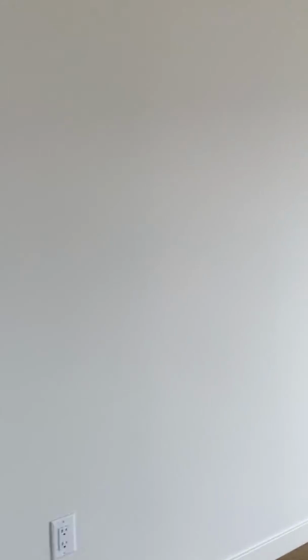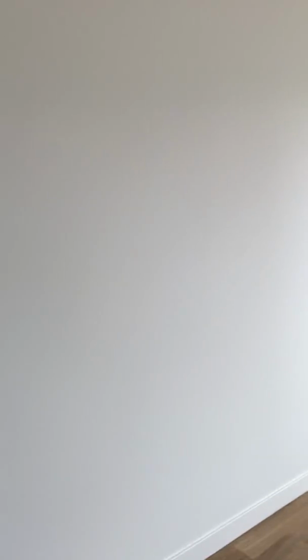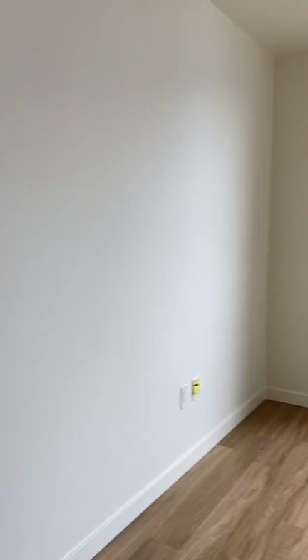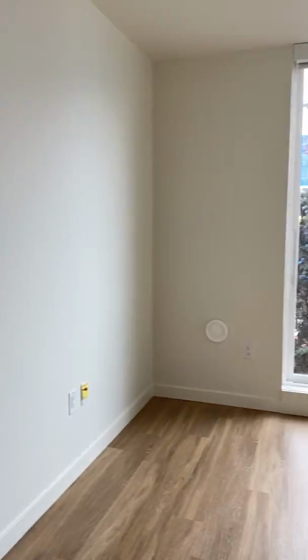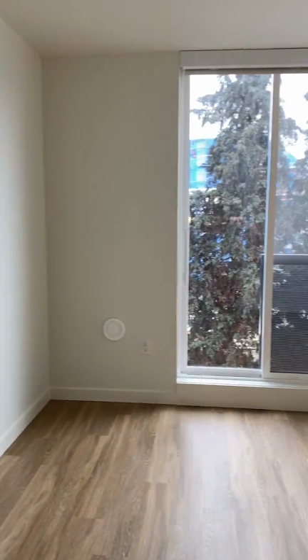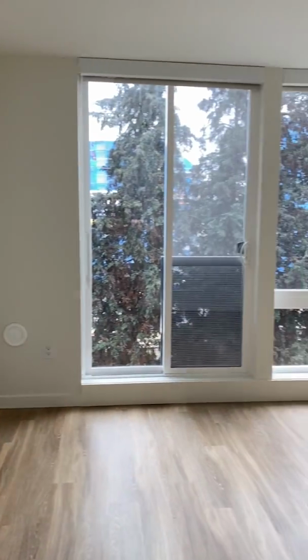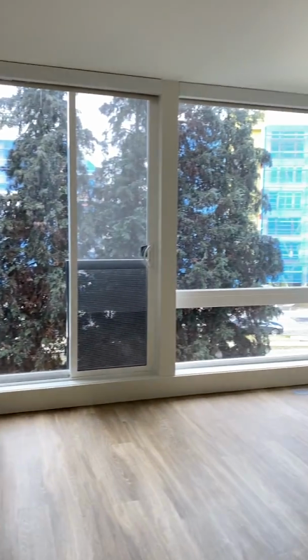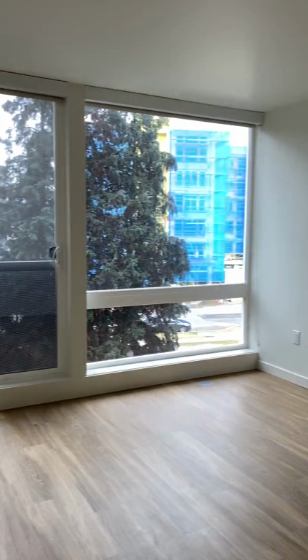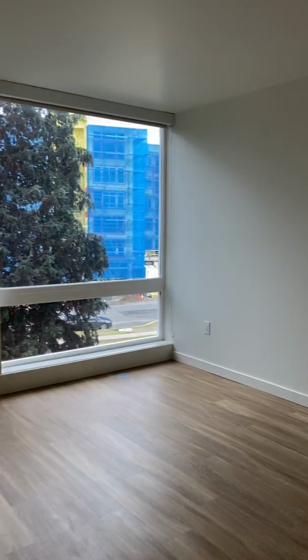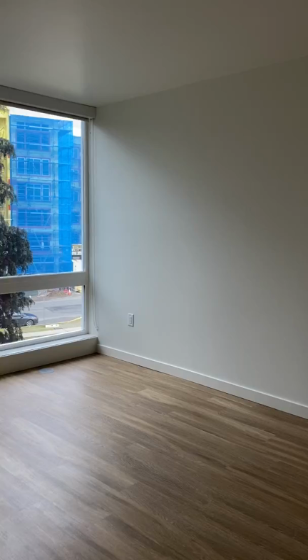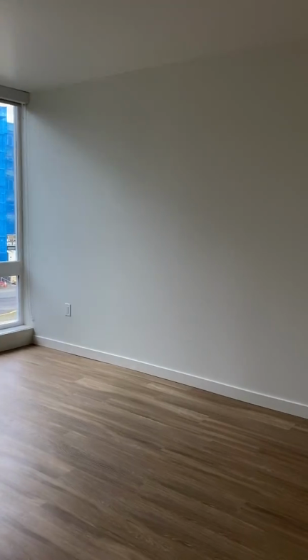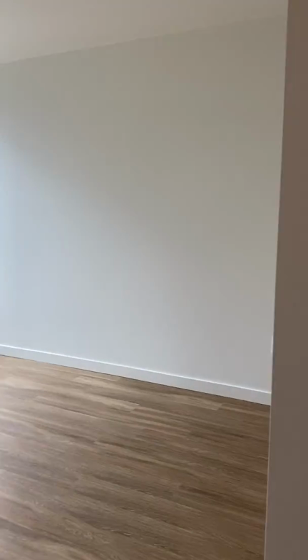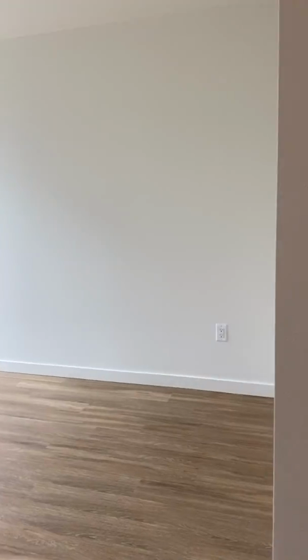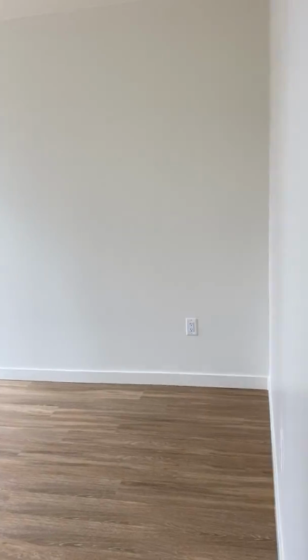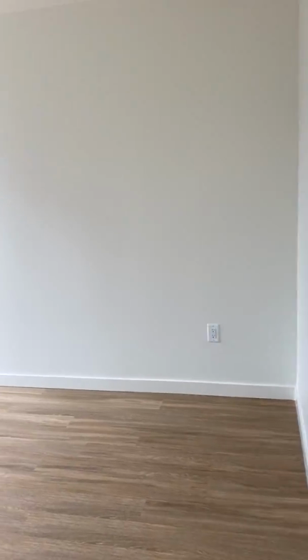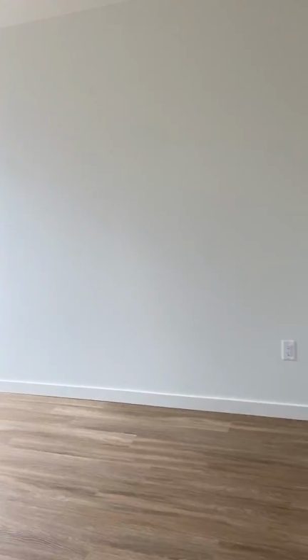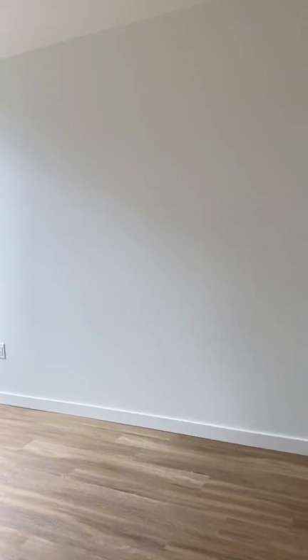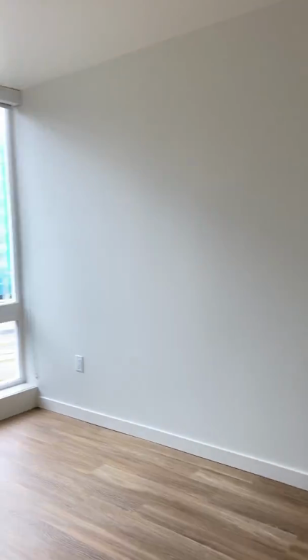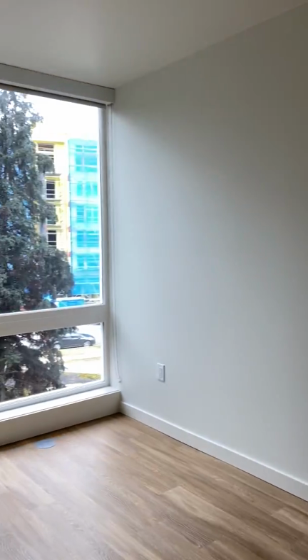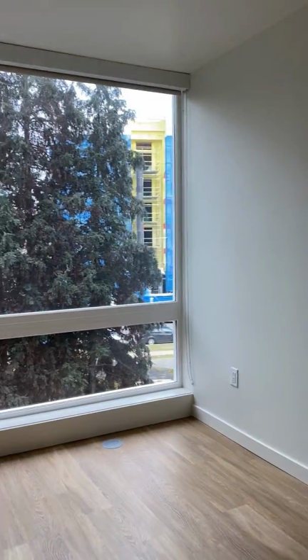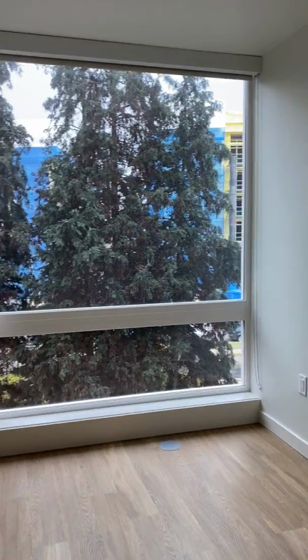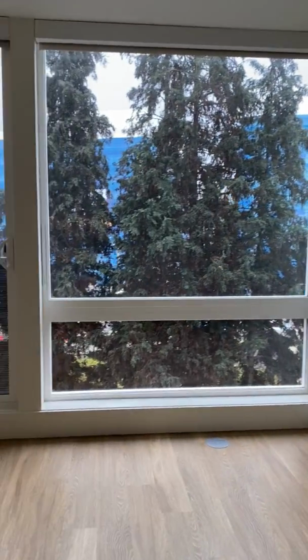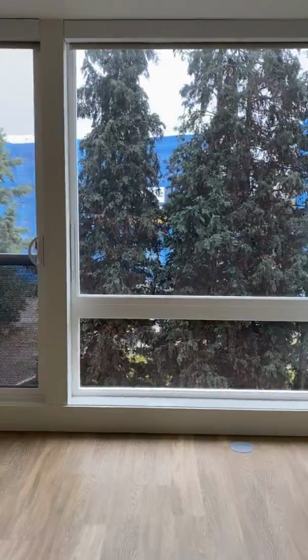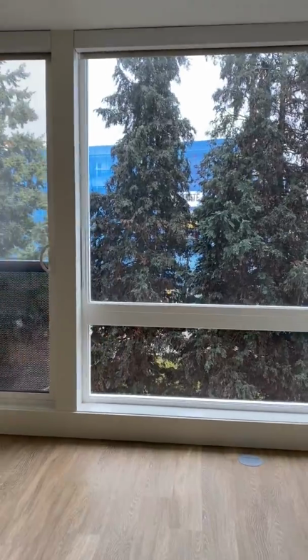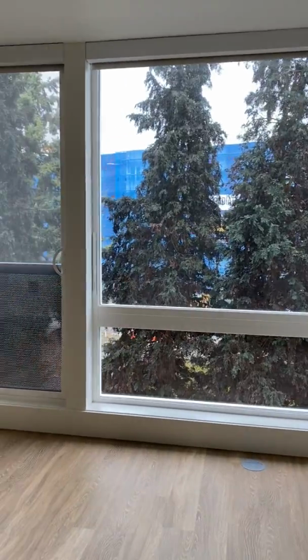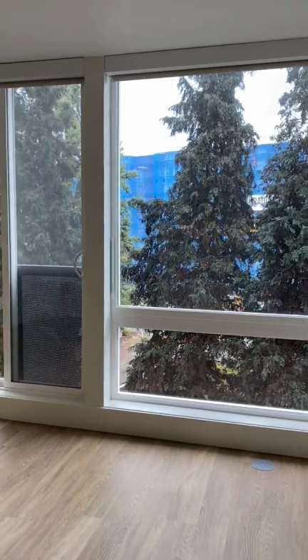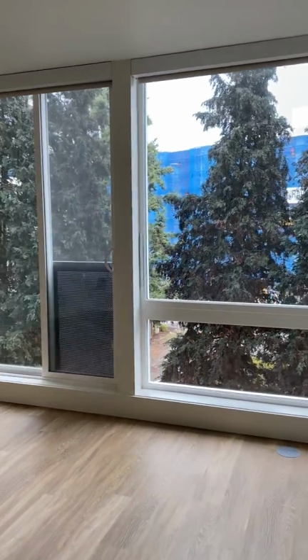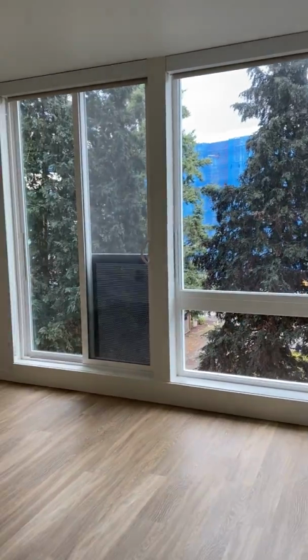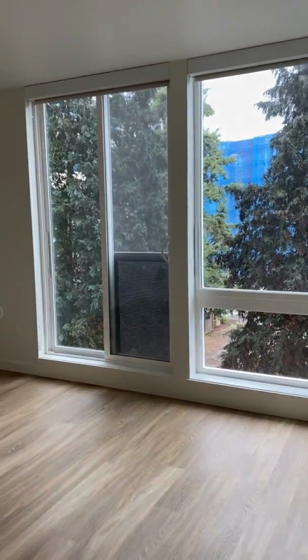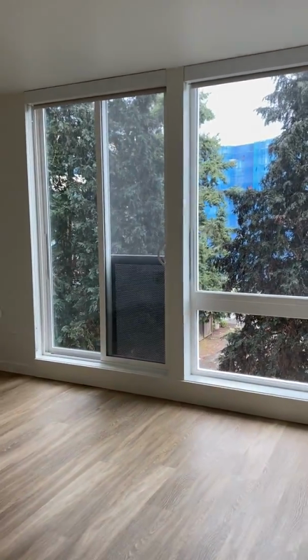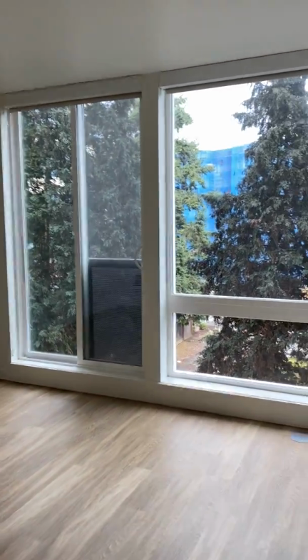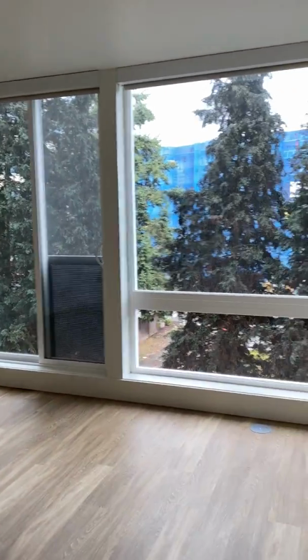Large open living room space with lots of natural light. This one has a beautiful view with trees outside your window, so it feels like you're nestled into the woods.